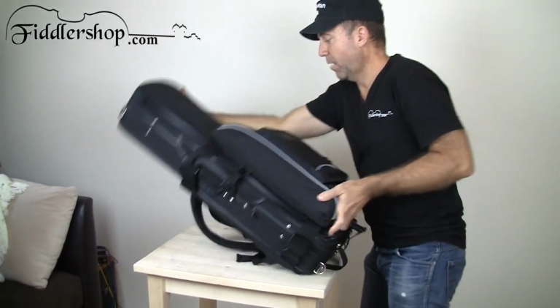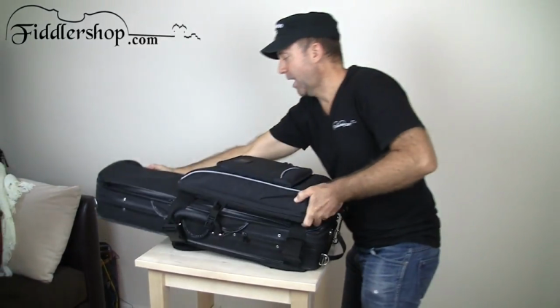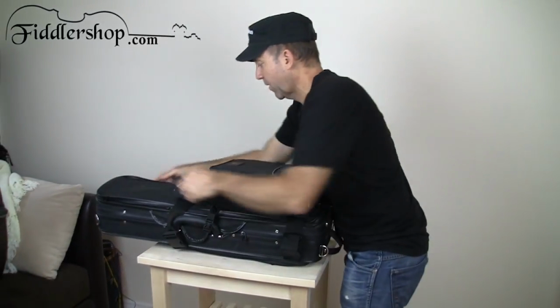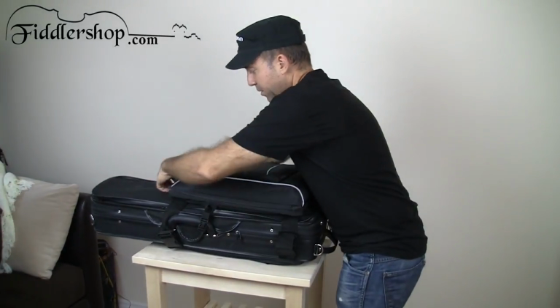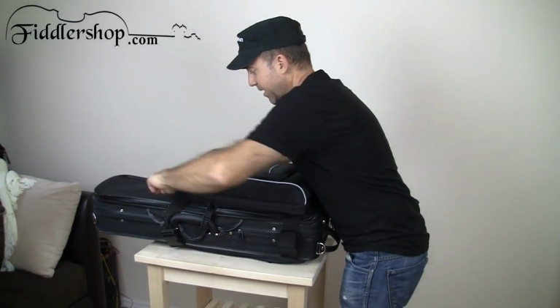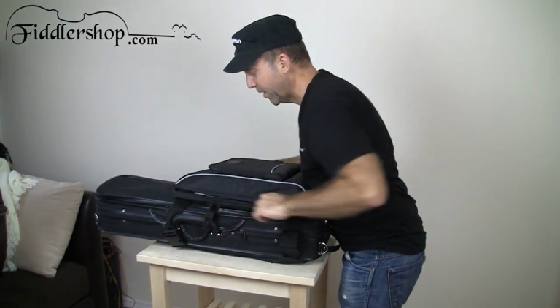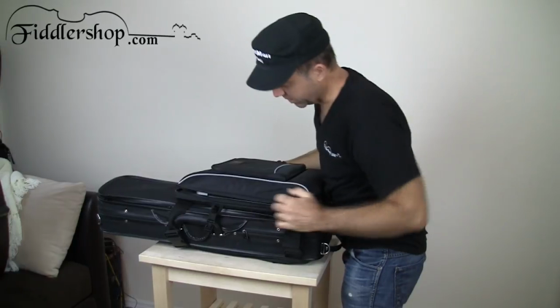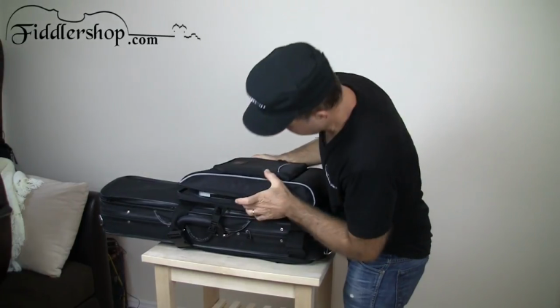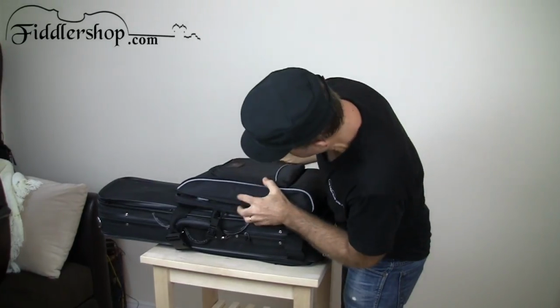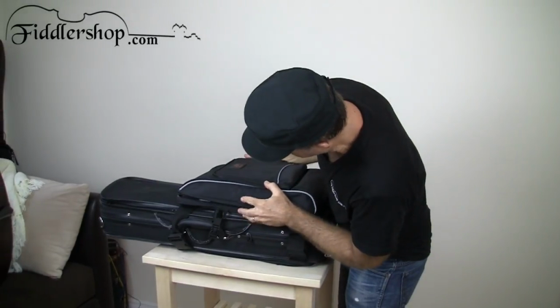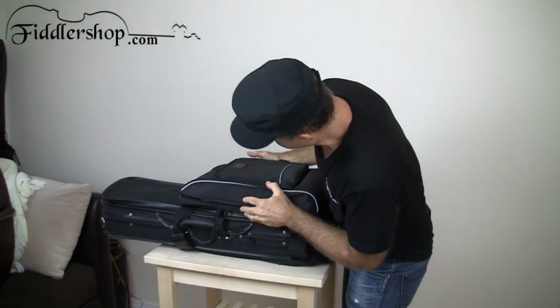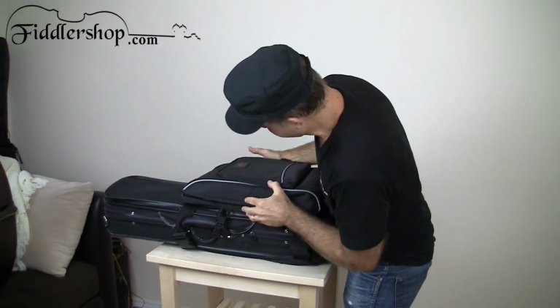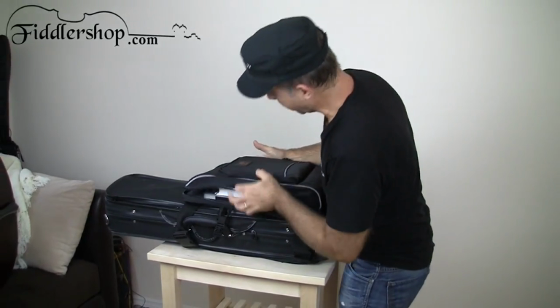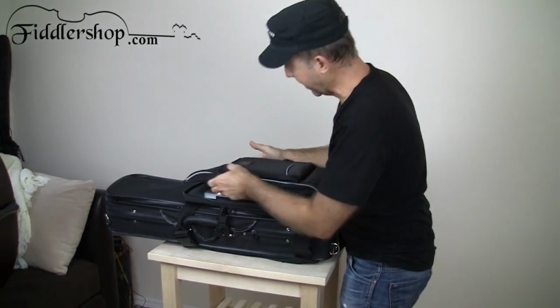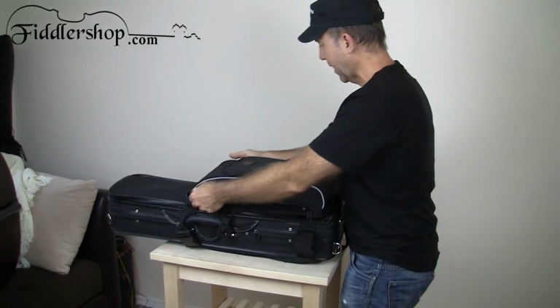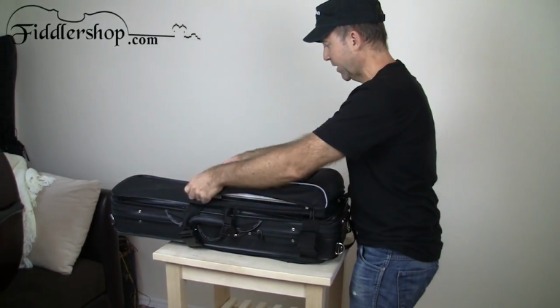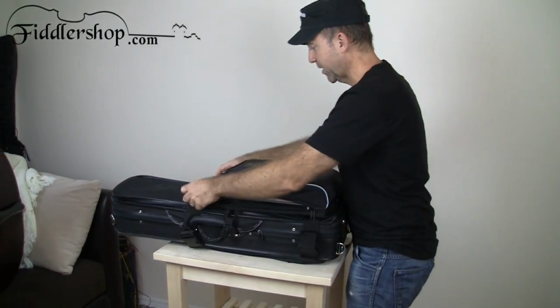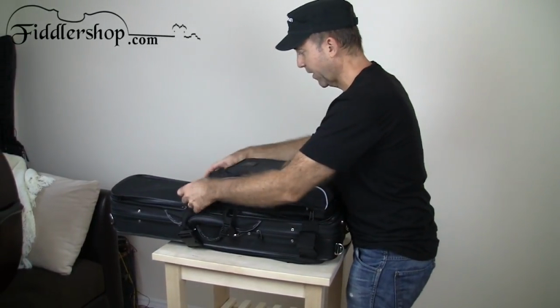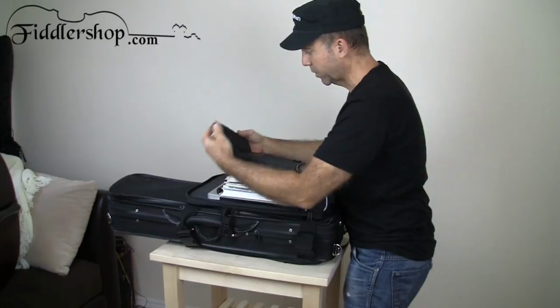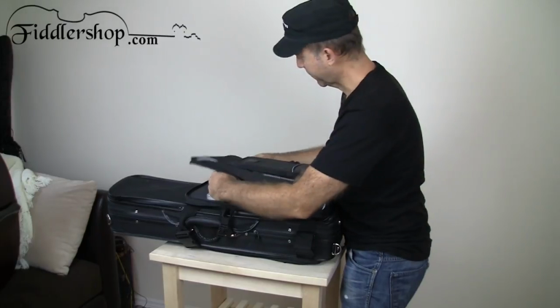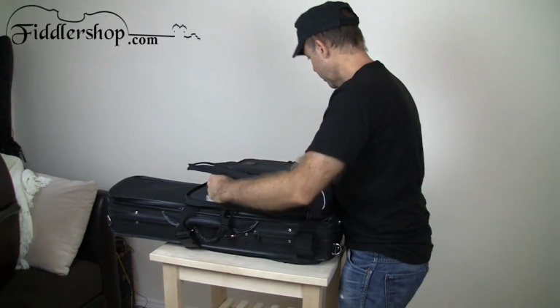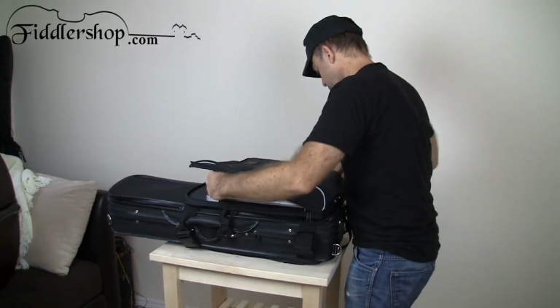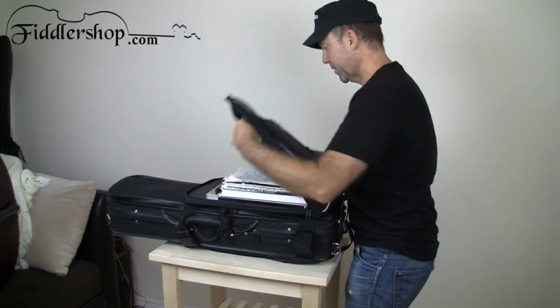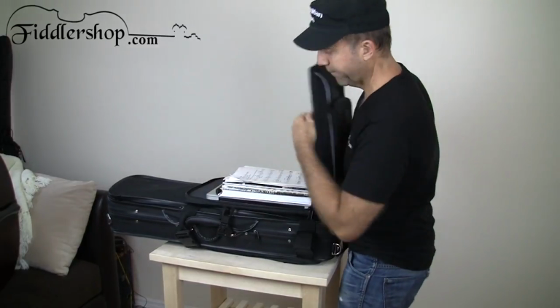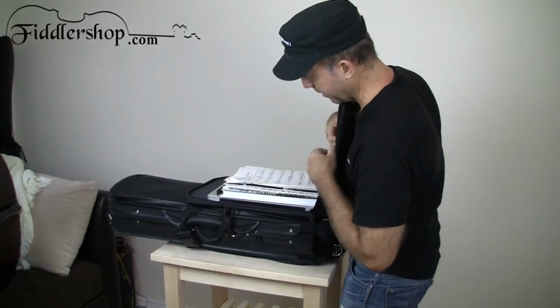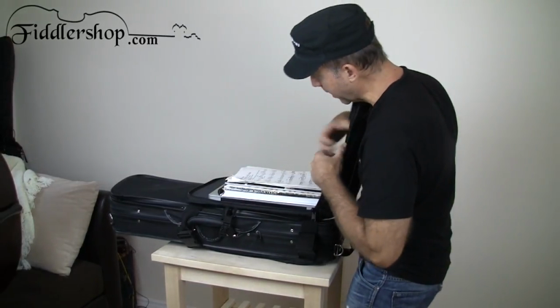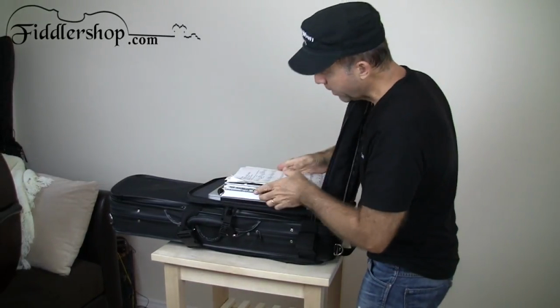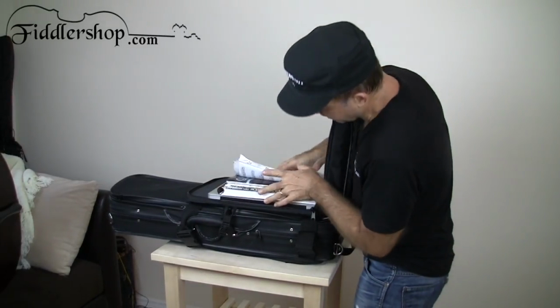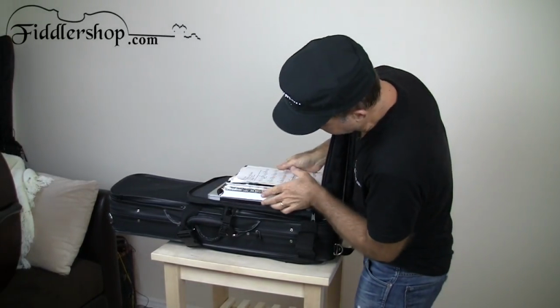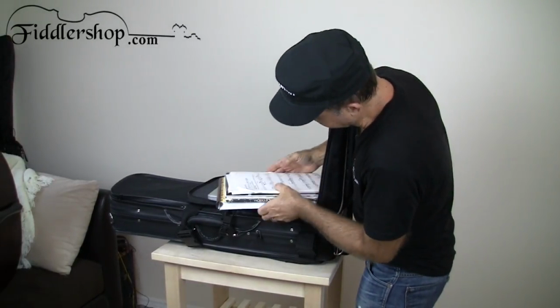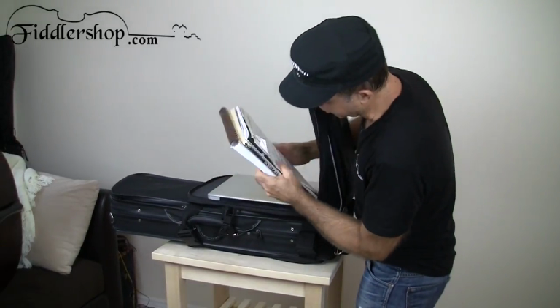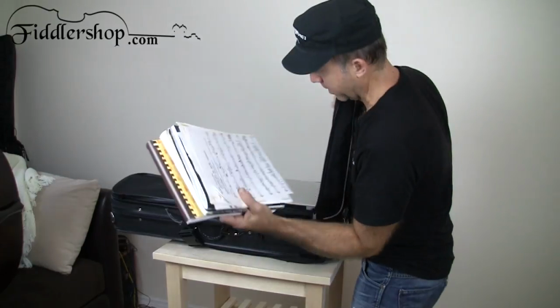I'm going to show you how much stuff I was able to fit in here. You see it's out about 3 to 4 inches already and I didn't really stuff it — it's still very loose. There's about 2 and a half inches of music in here.